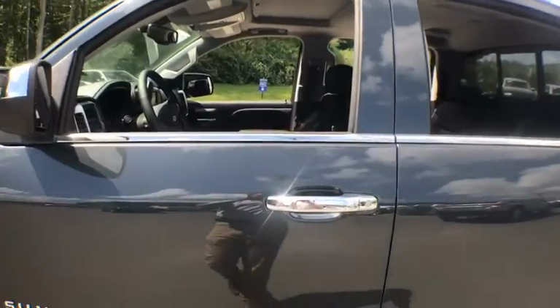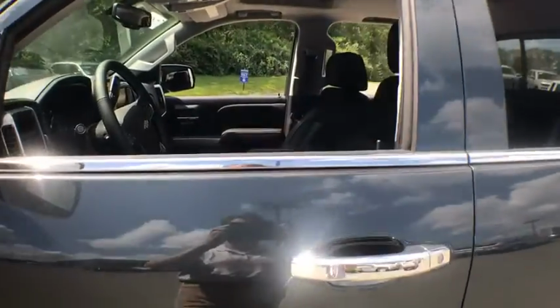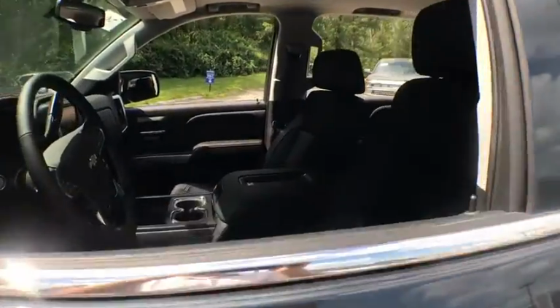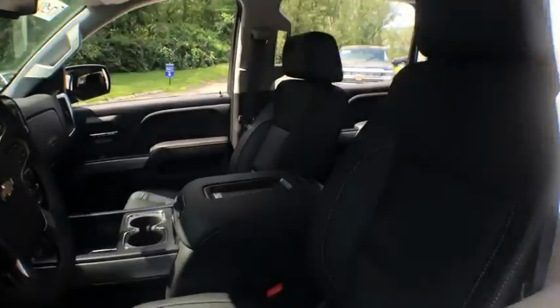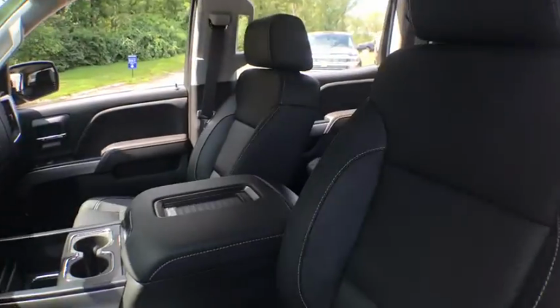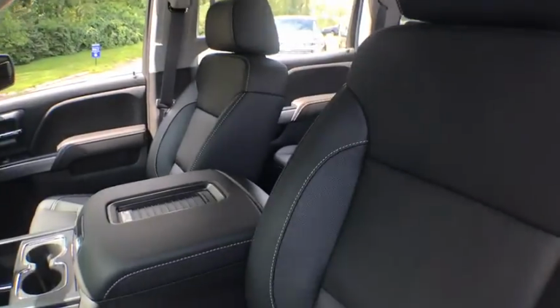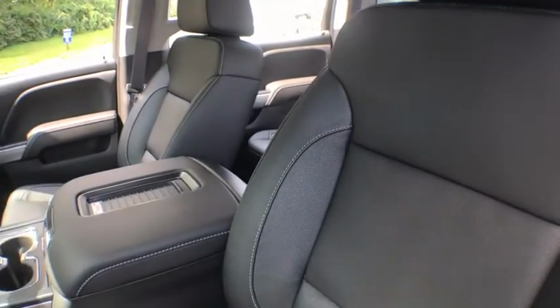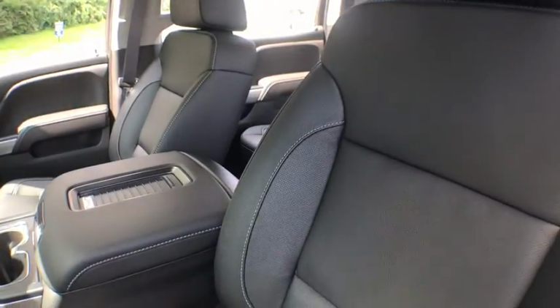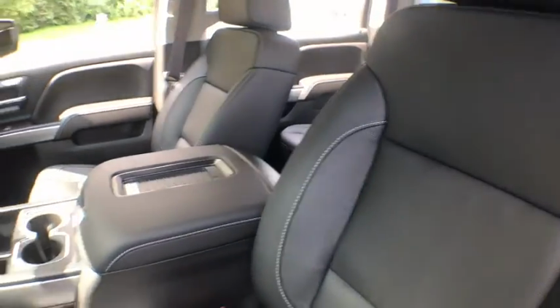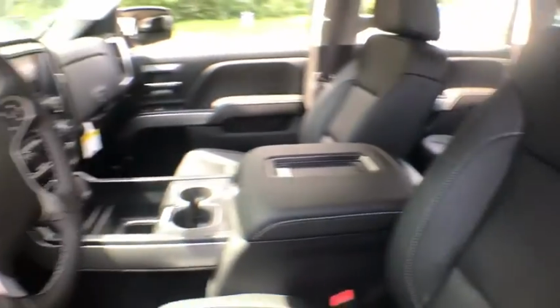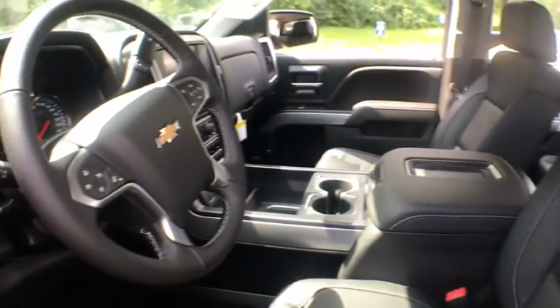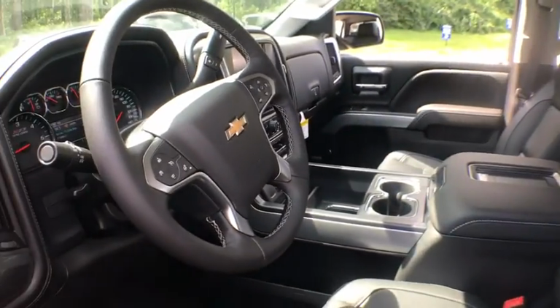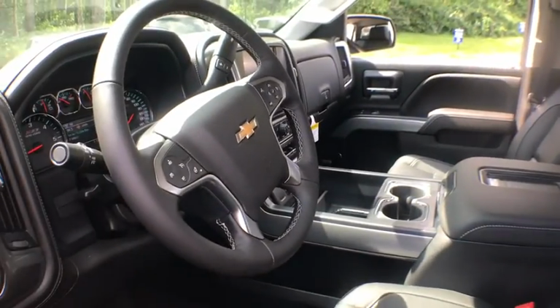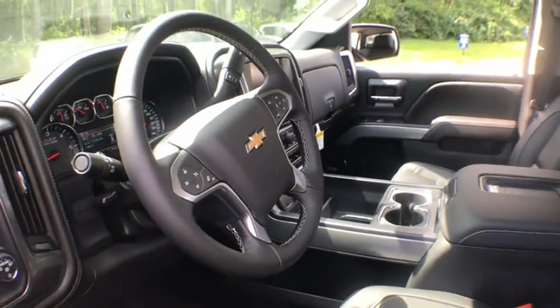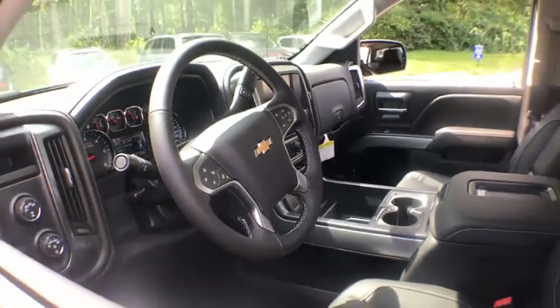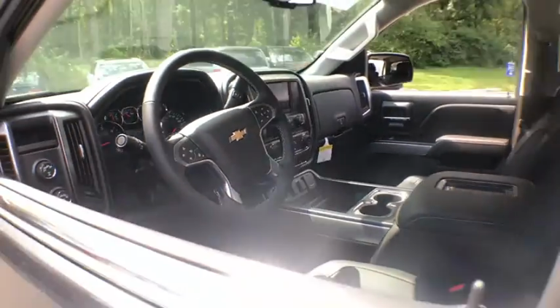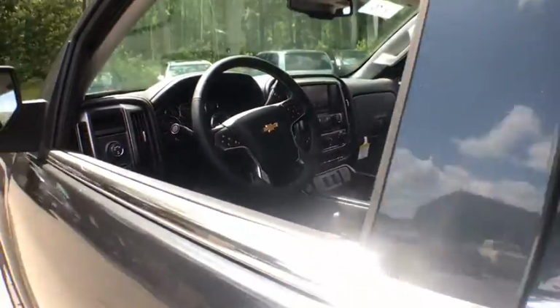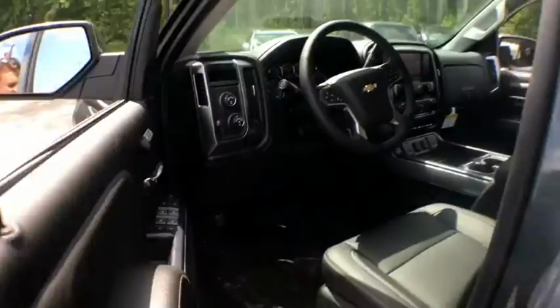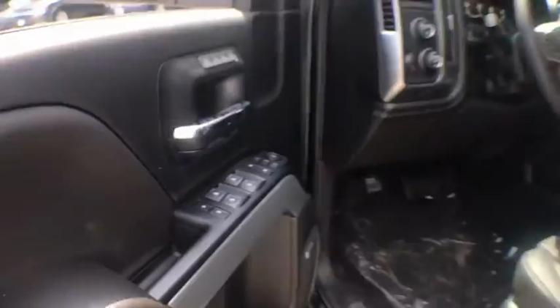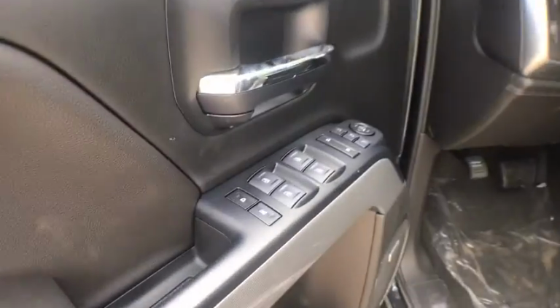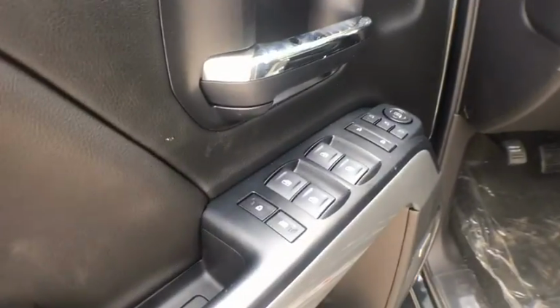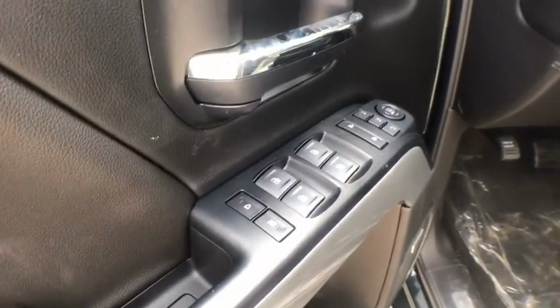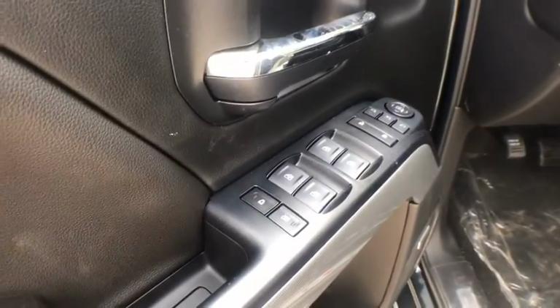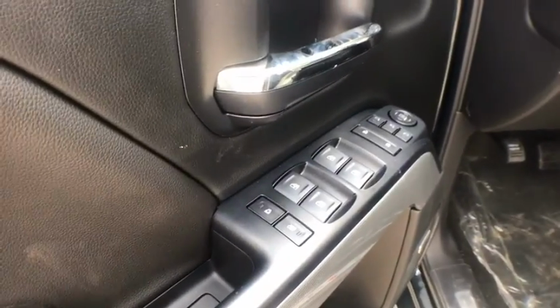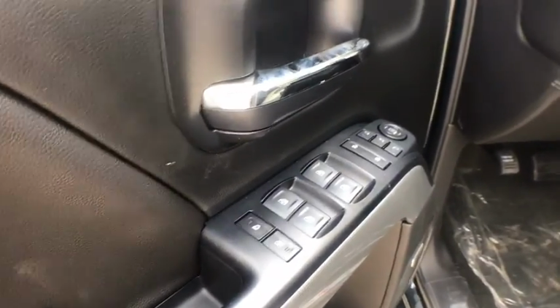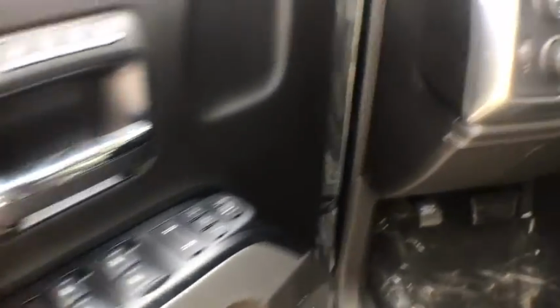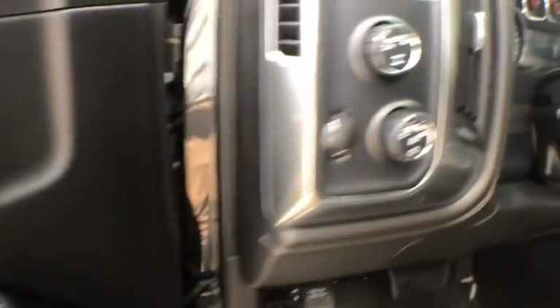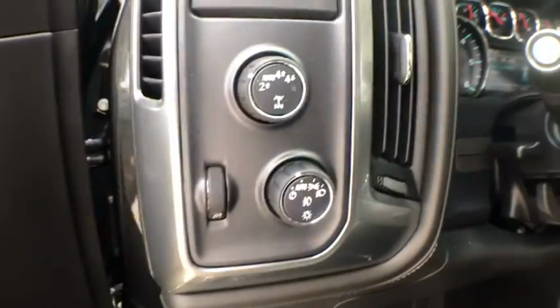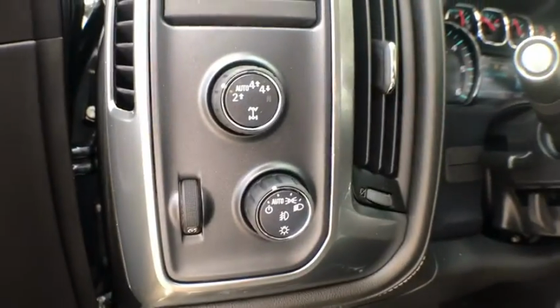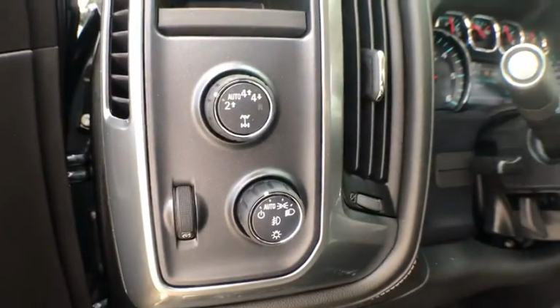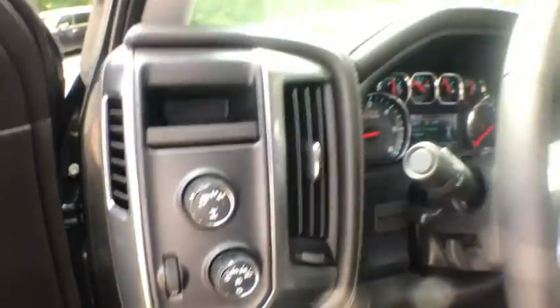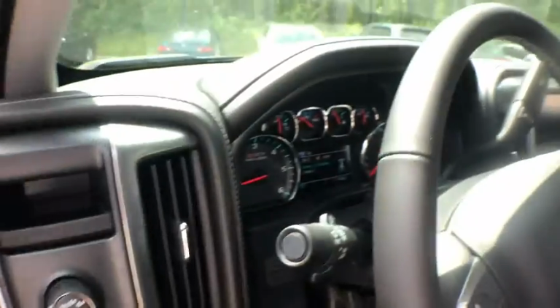Bluetooth, leather wrapped steering wheel, adjustable steering wheel, power steering, four wheel disc brakes, cruise control, floor mats, aluminum wheels, four wheel drive, auto dimming rear view mirror.